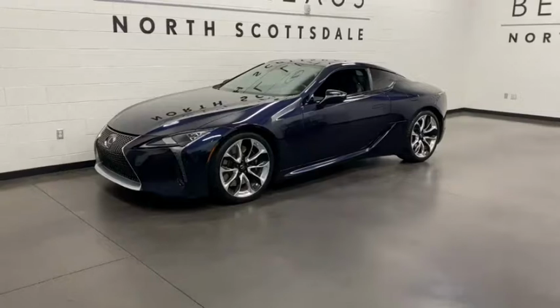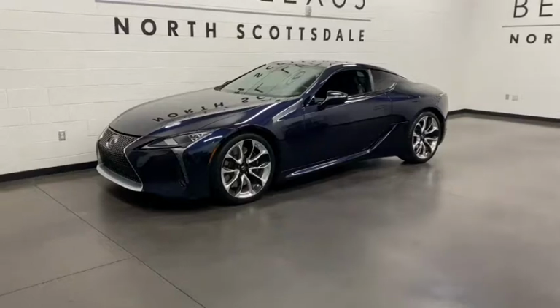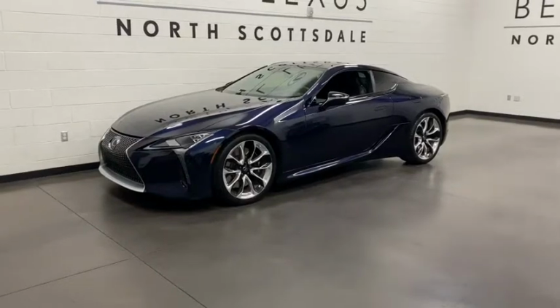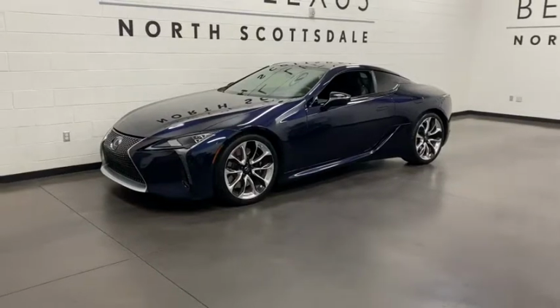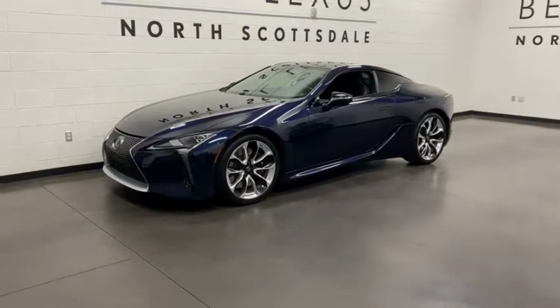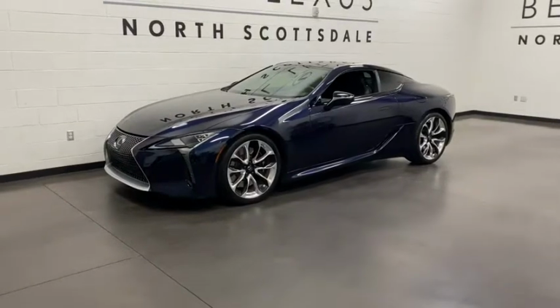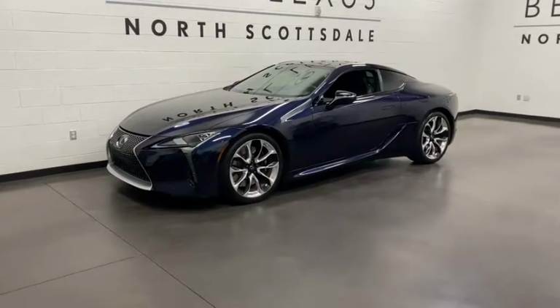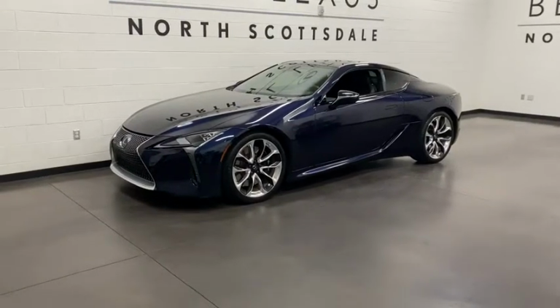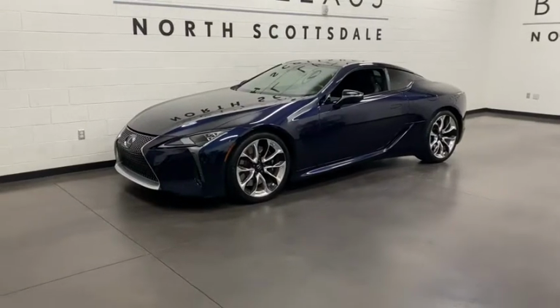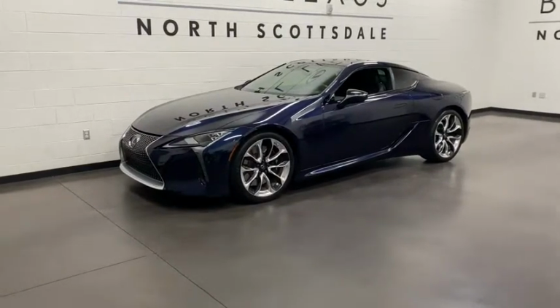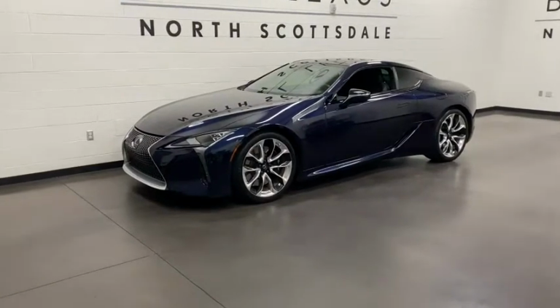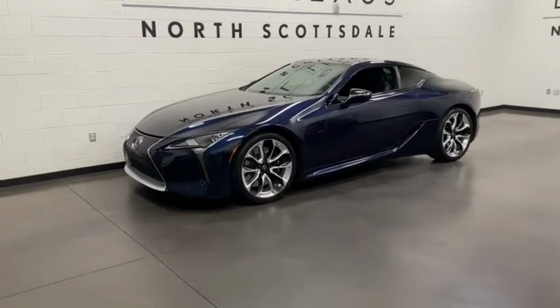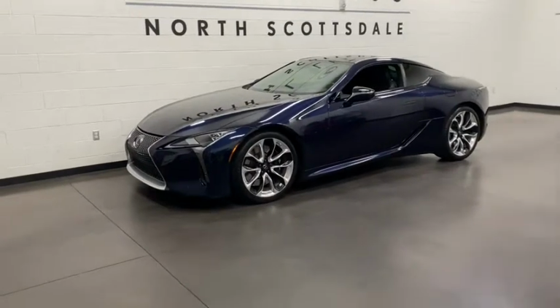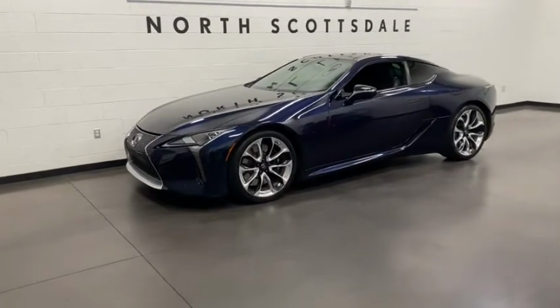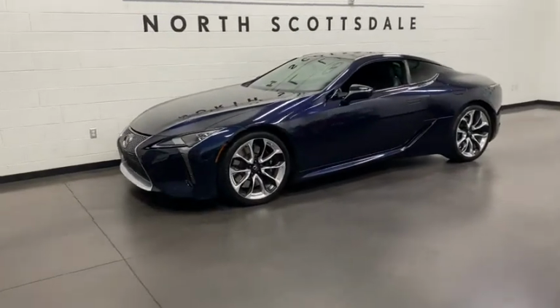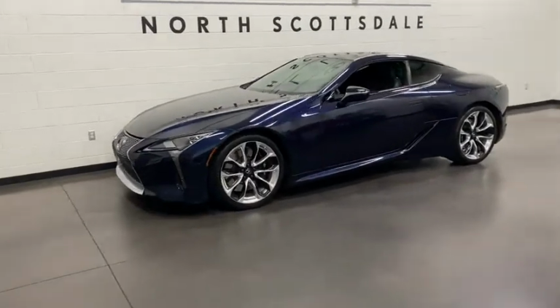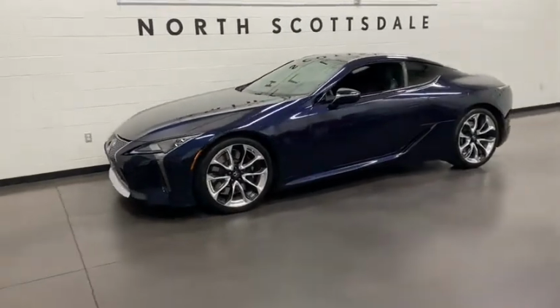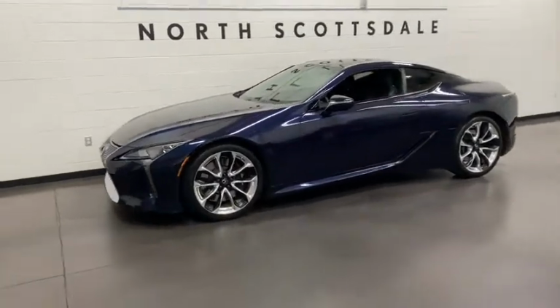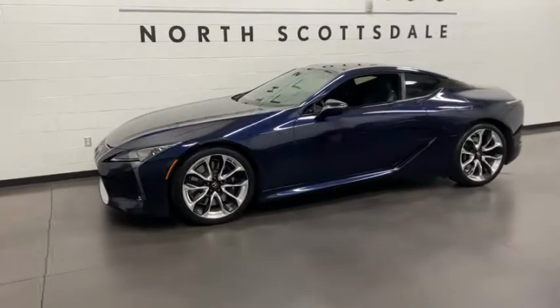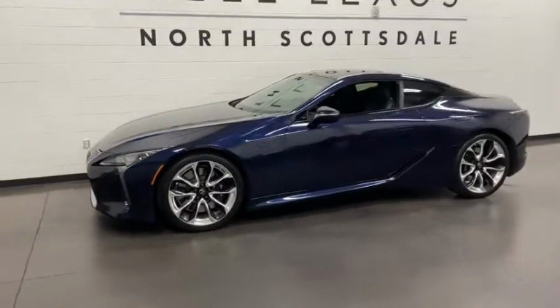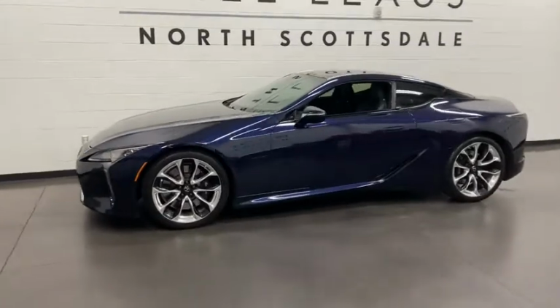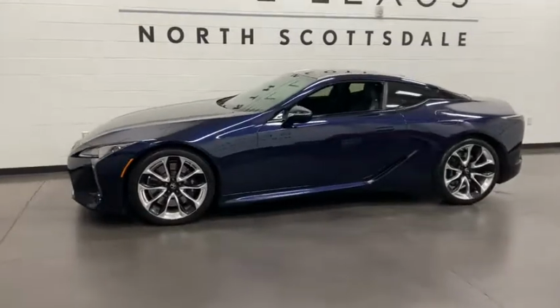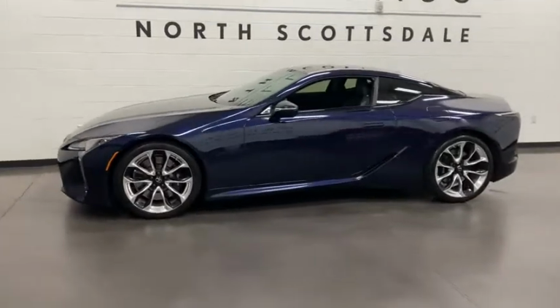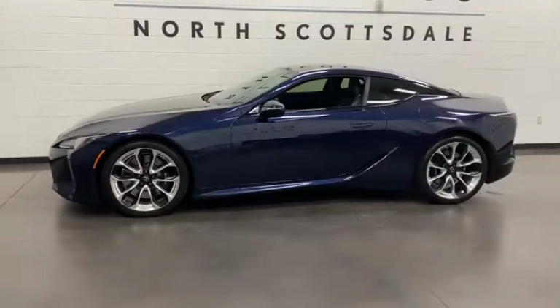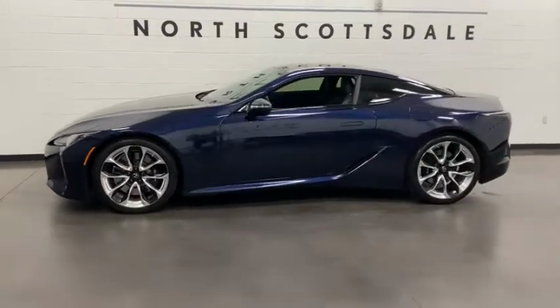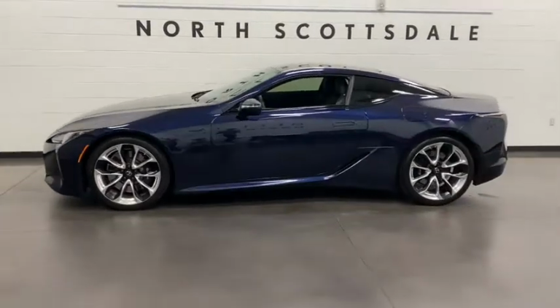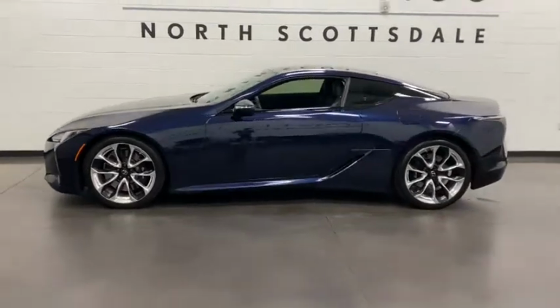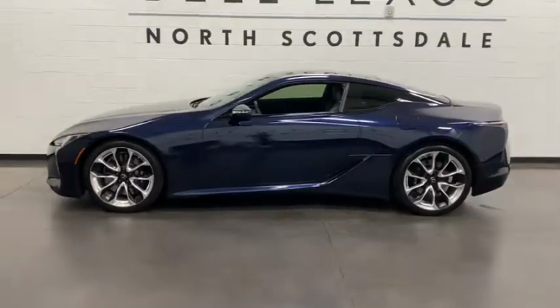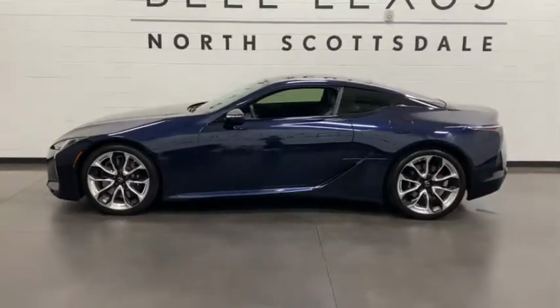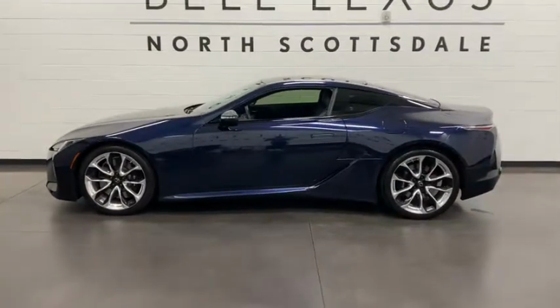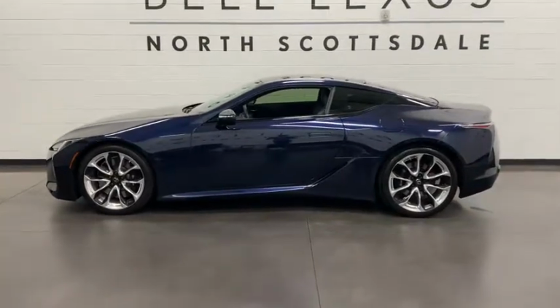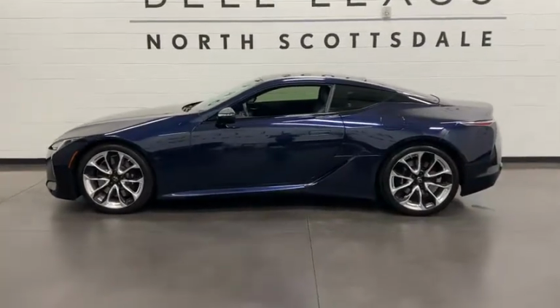Get into the 2018 Lexus LC. With less than 35,000 miles on the odometer, this vehicle provides excellent value.